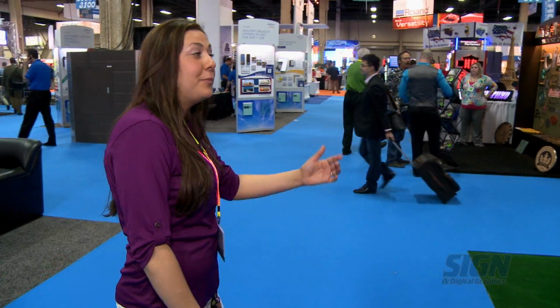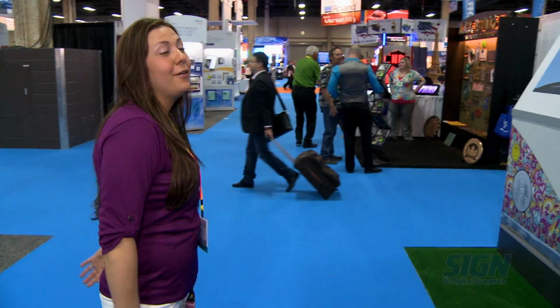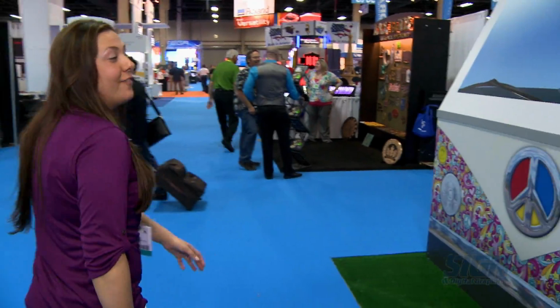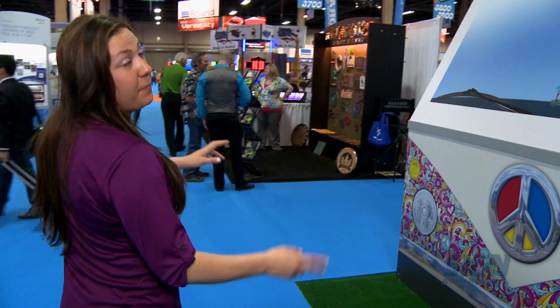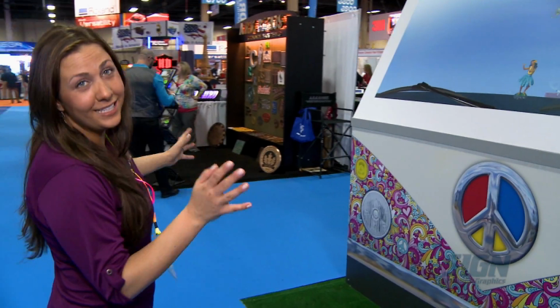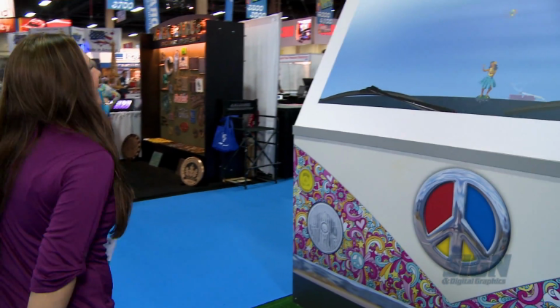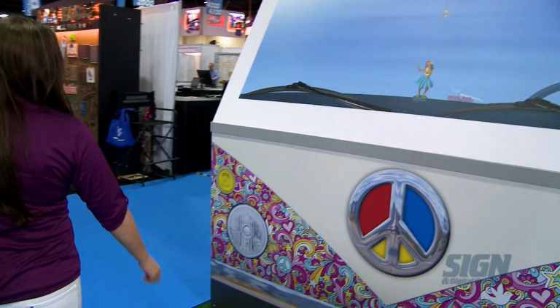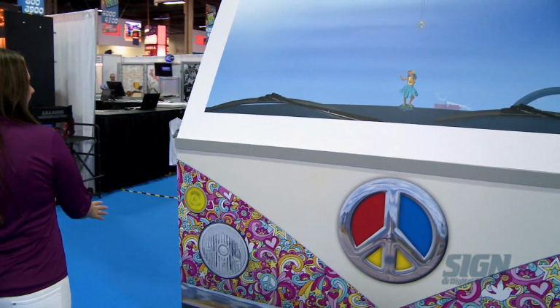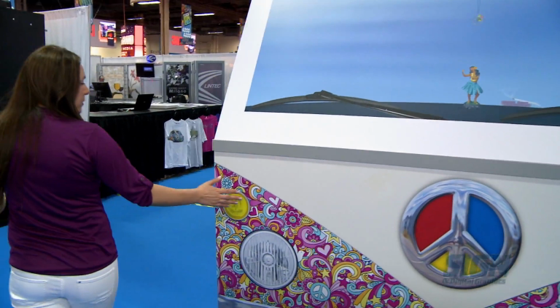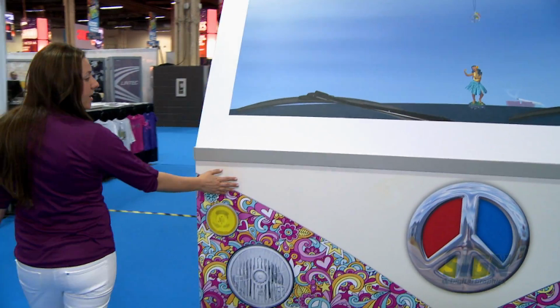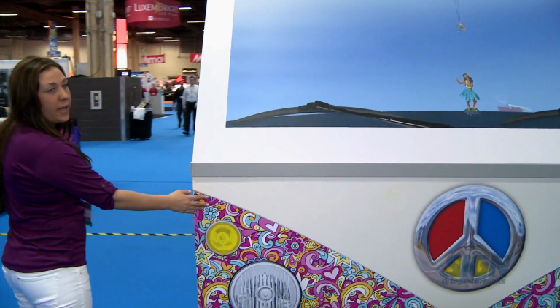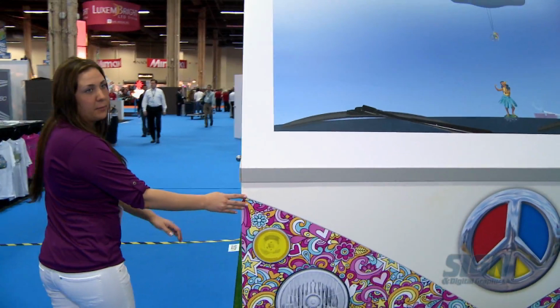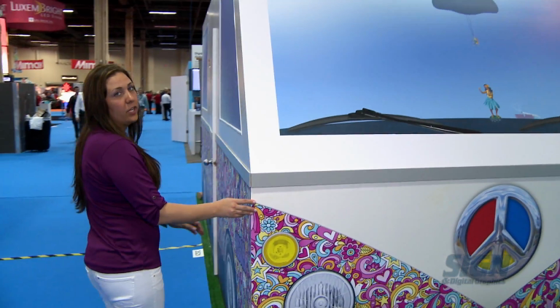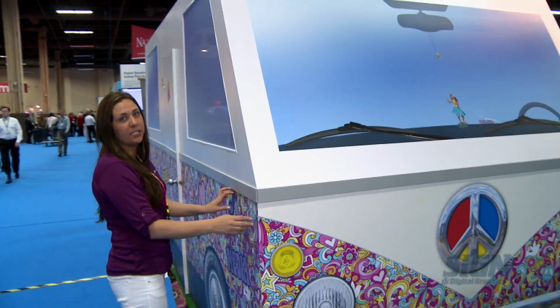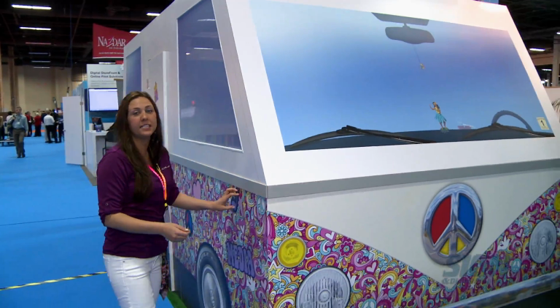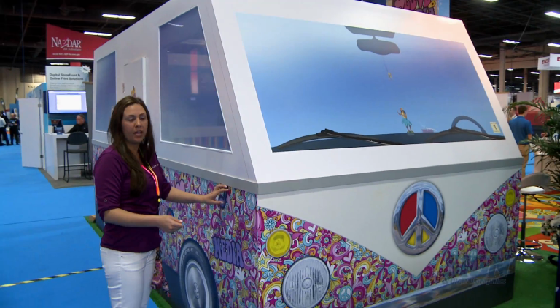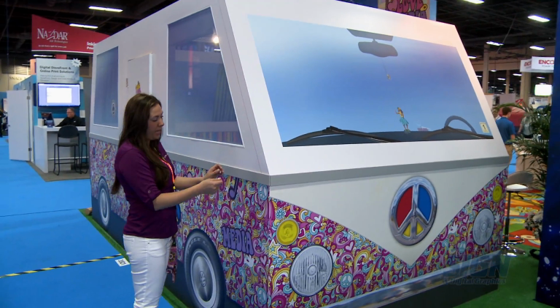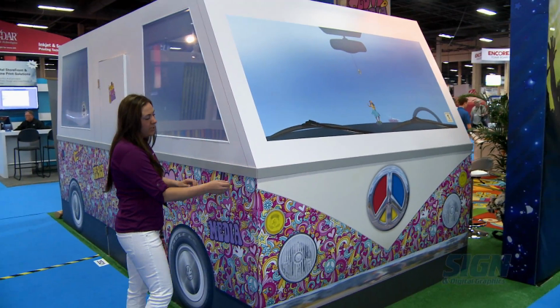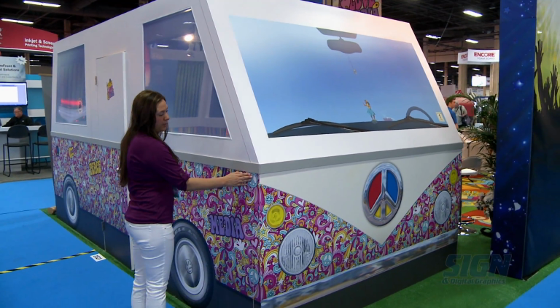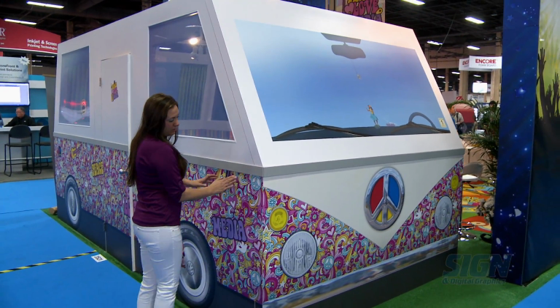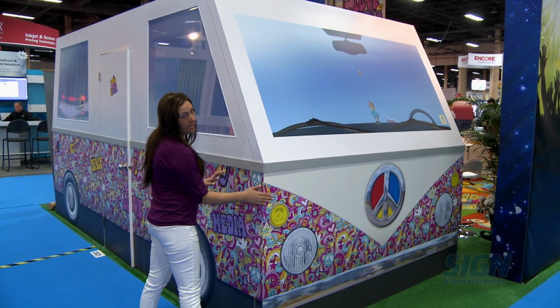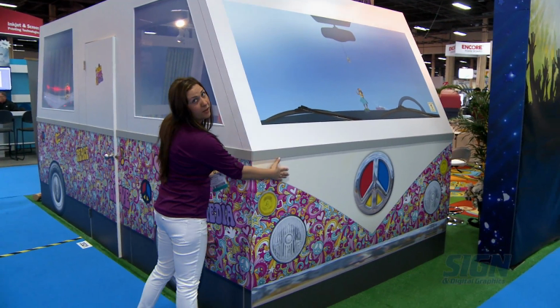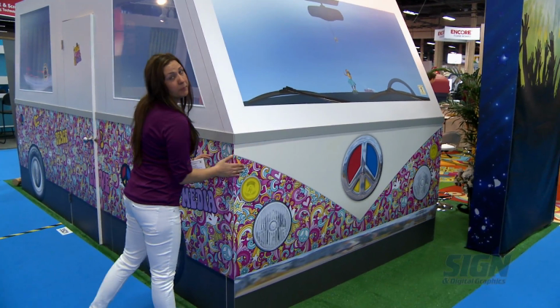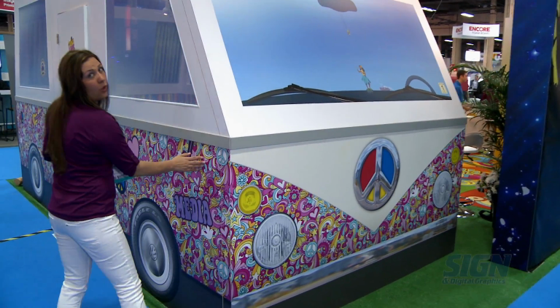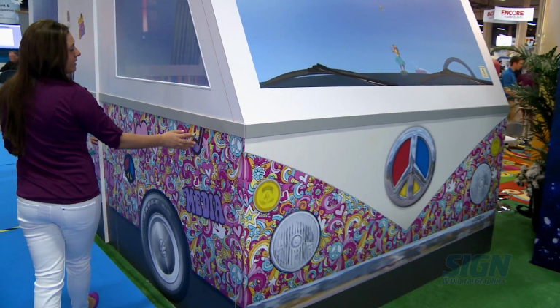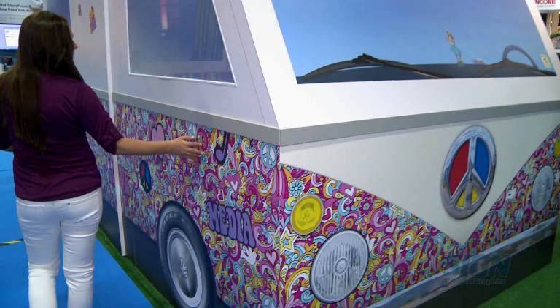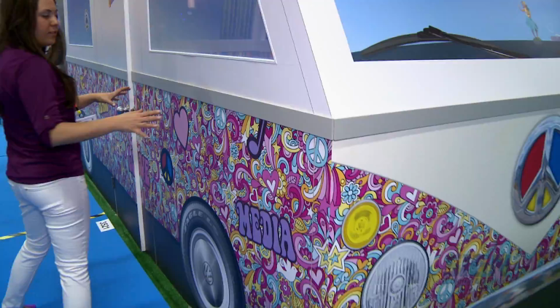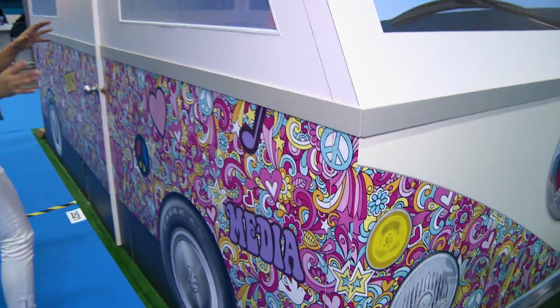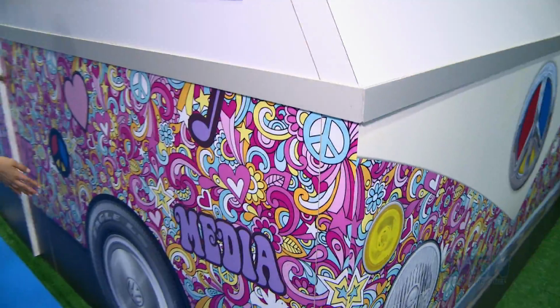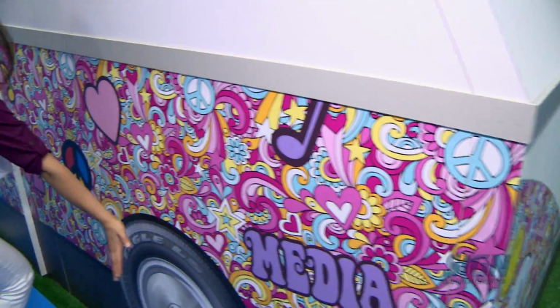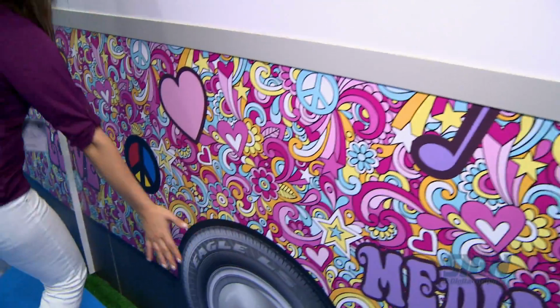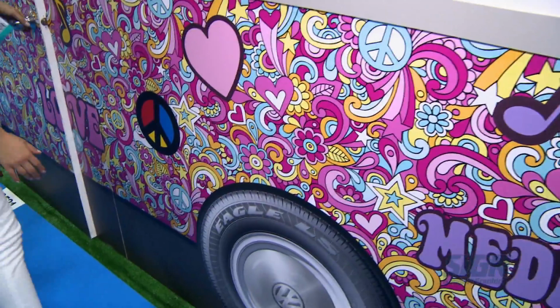In our booth today we have a hippie bus, and it was printed on our Fabri-Tac material, which is an adhesive vinyl. It was applied and wrapped around the whole bus to give you that cool look.